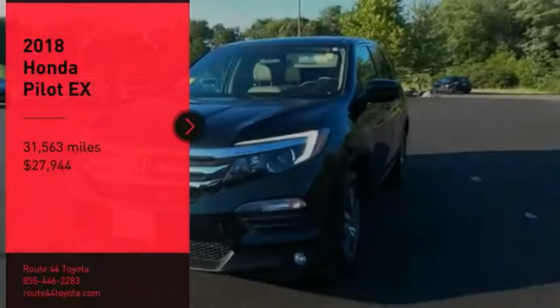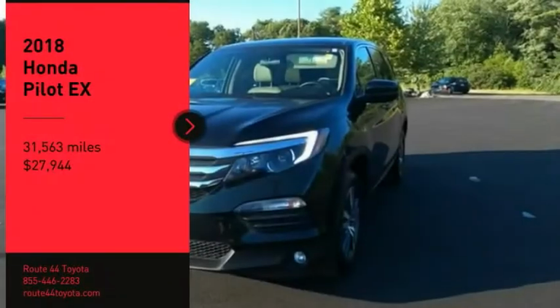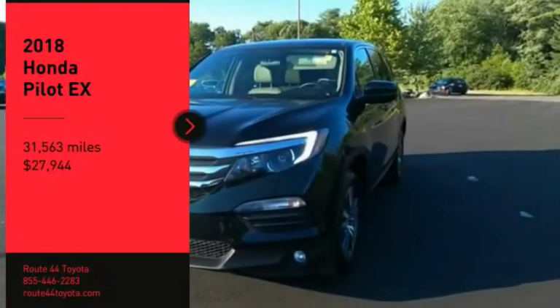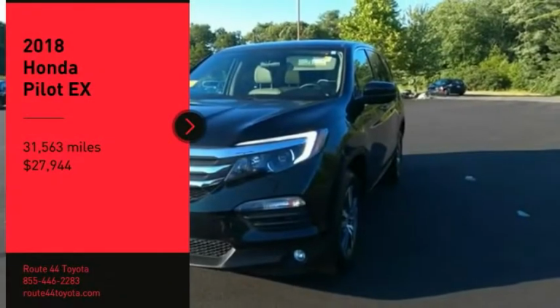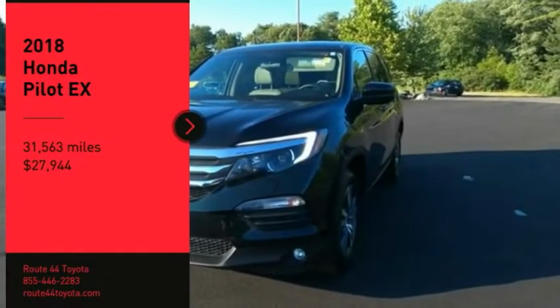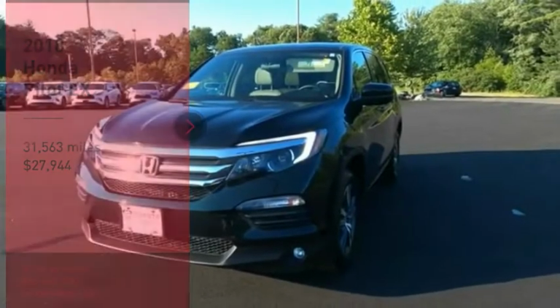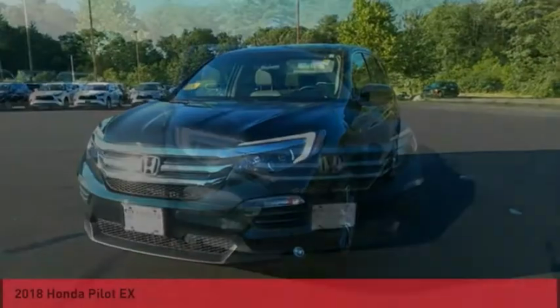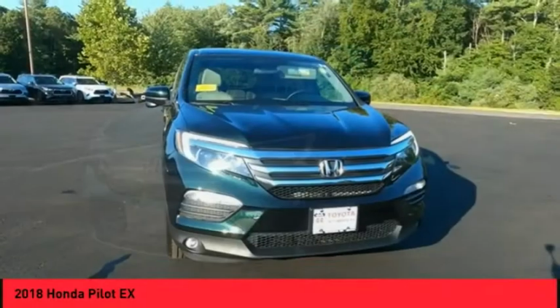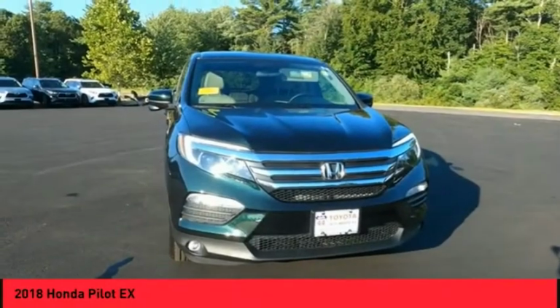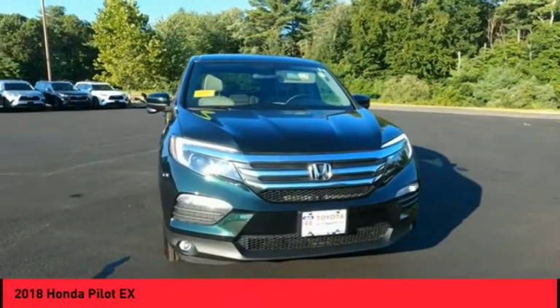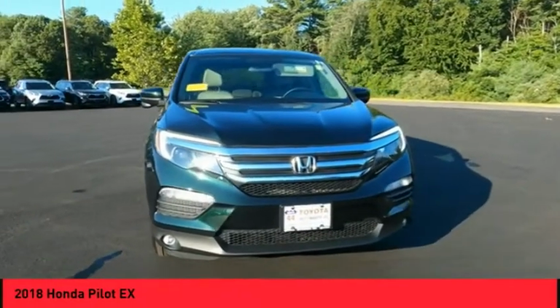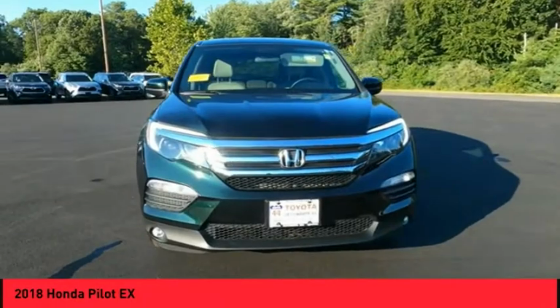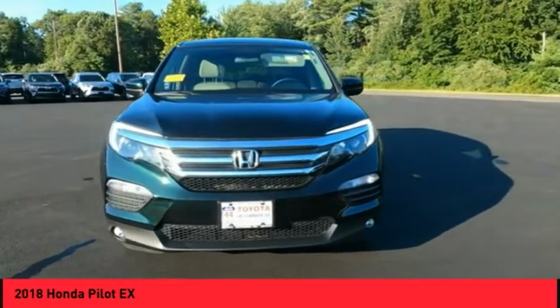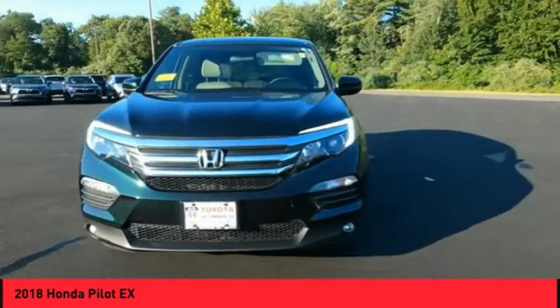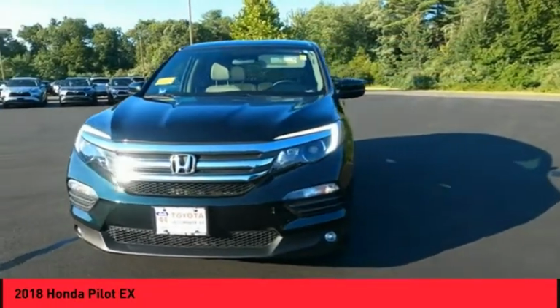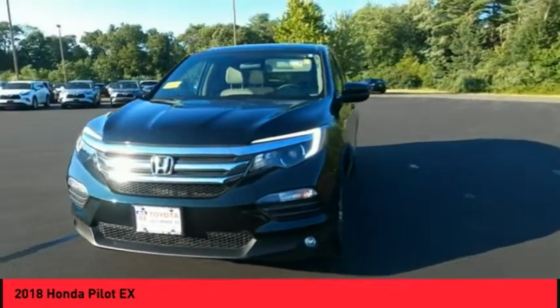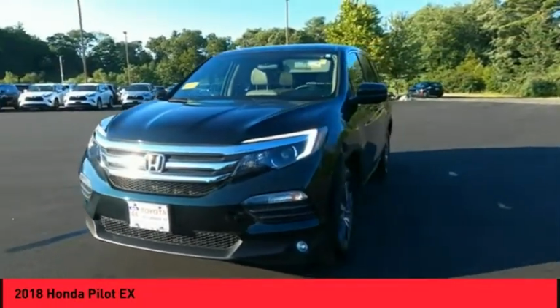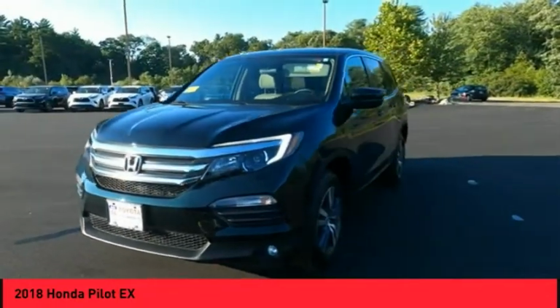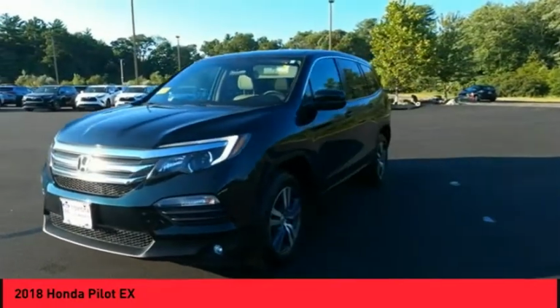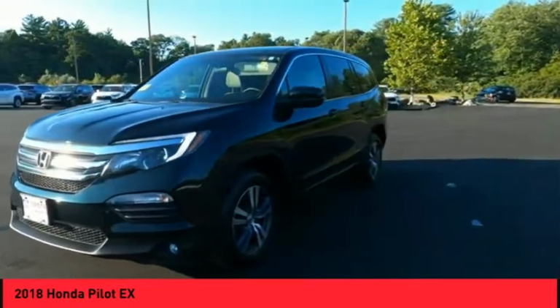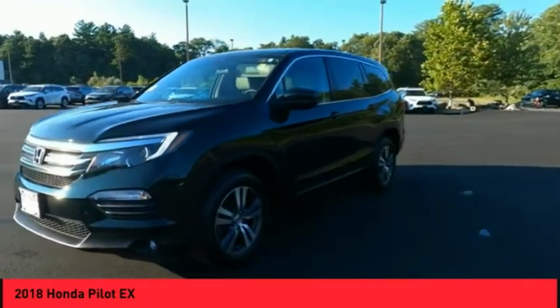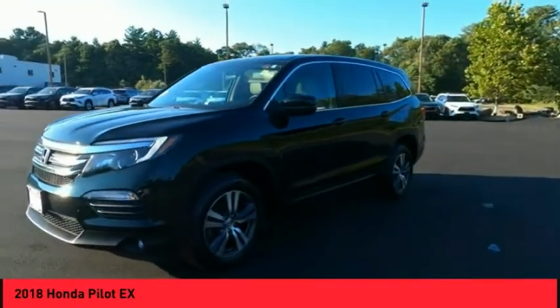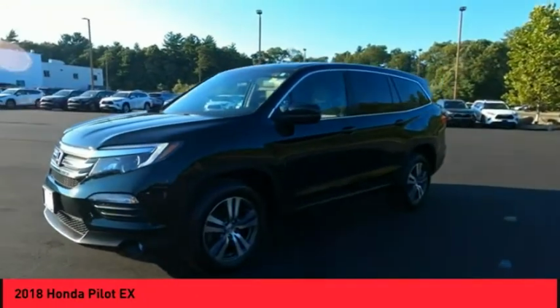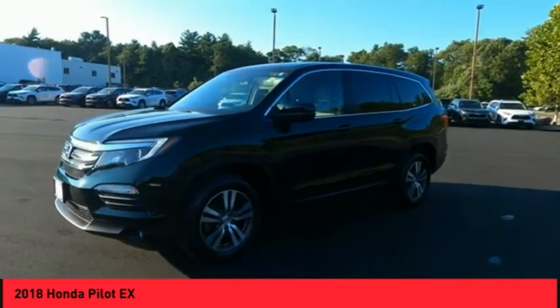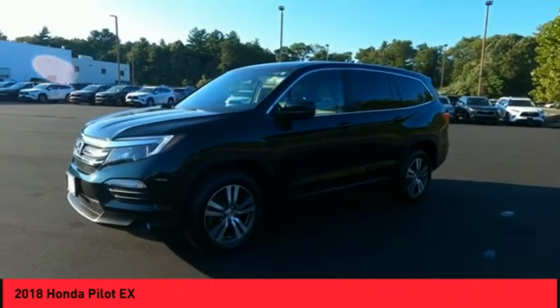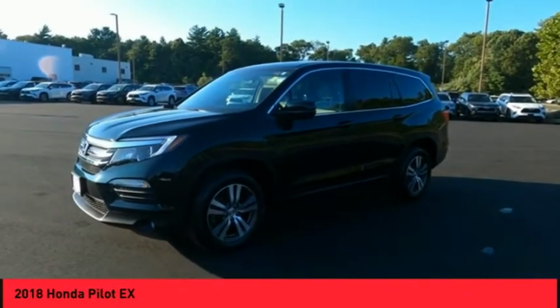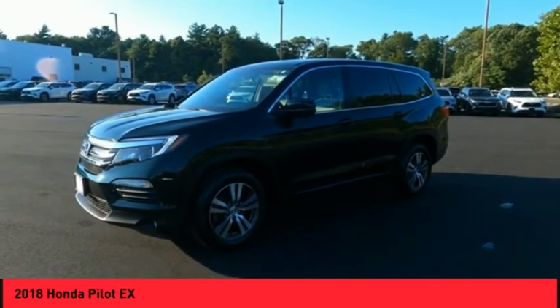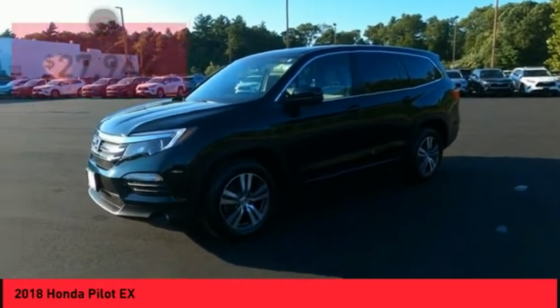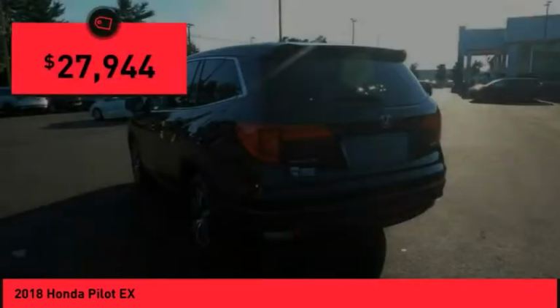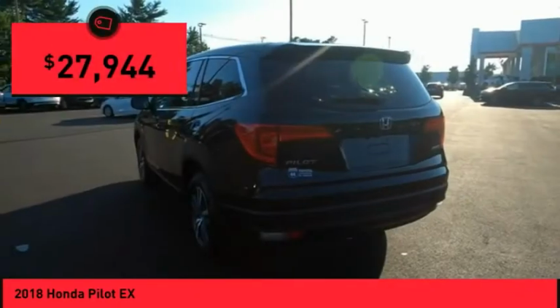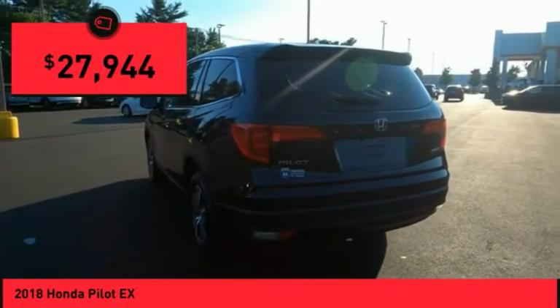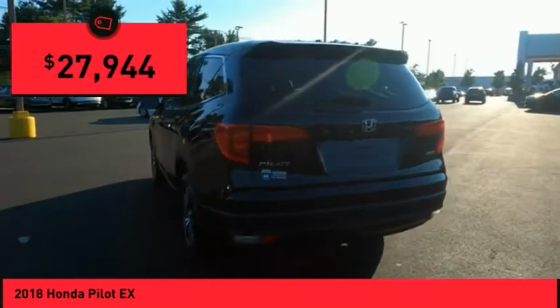Looking for the right vehicle? Check out the 2018 Pilot. Optimal utility. Indulgent interior. Powerful performer. You'll be ready for almost anything in the Honda Pilot, and it's priced below $30,000.